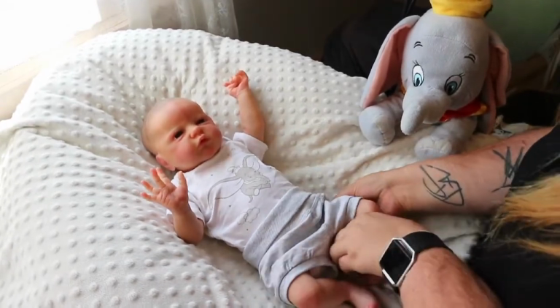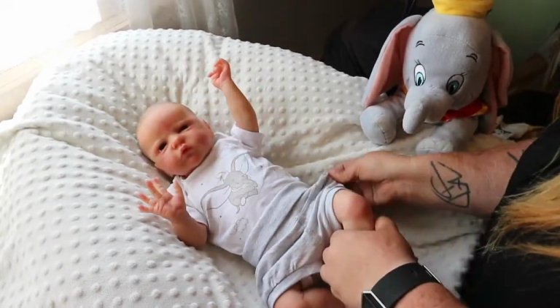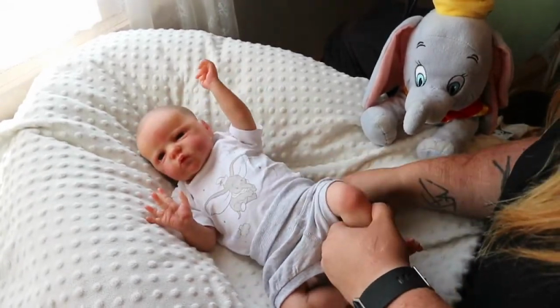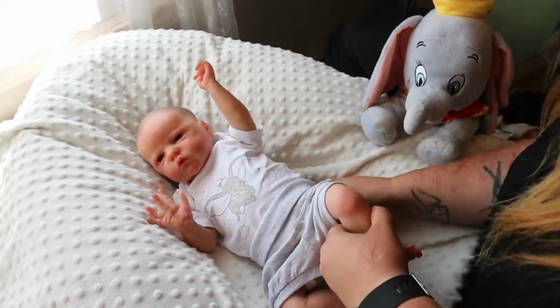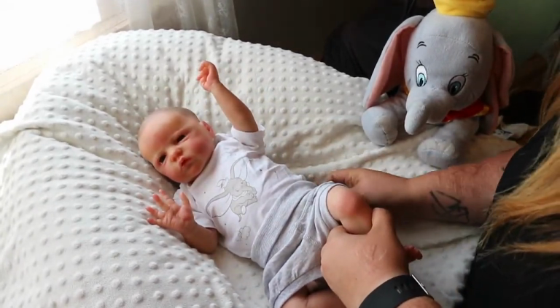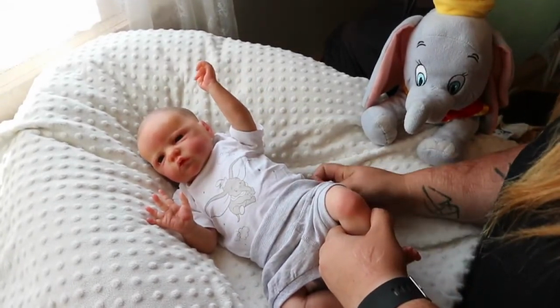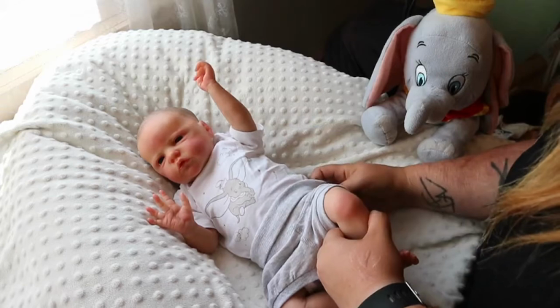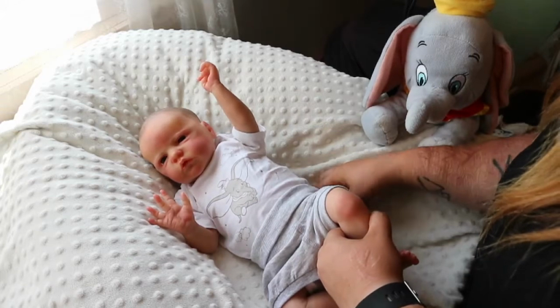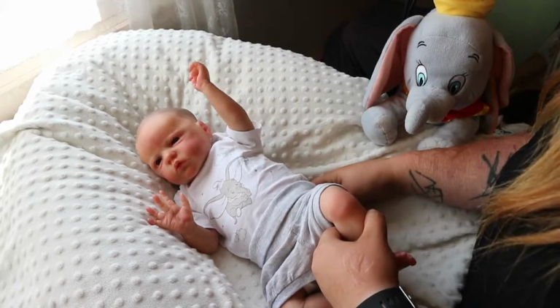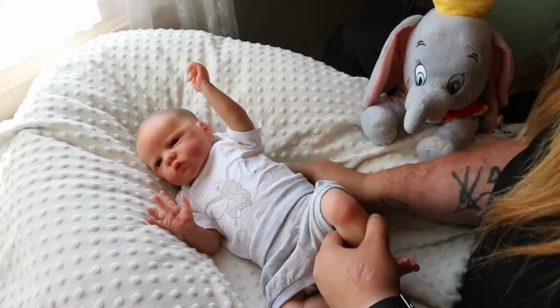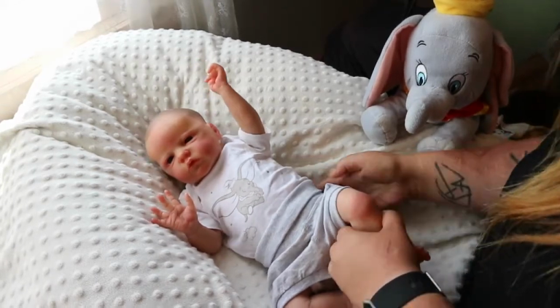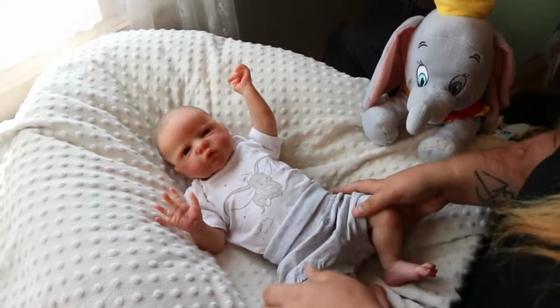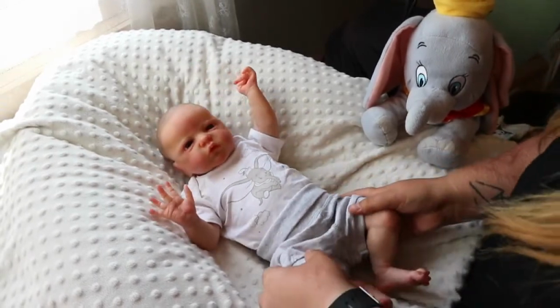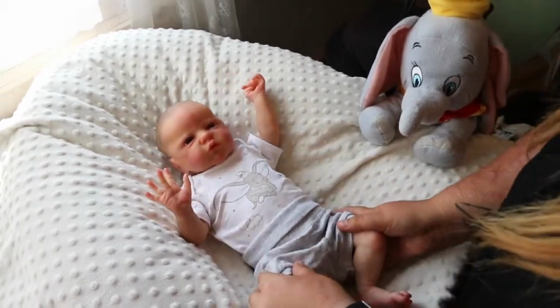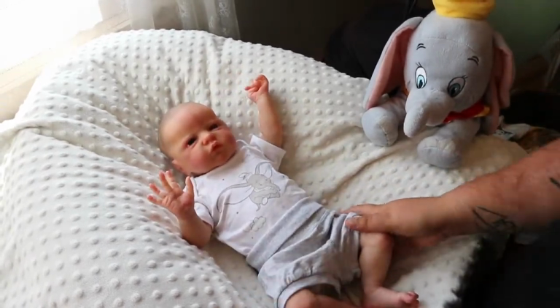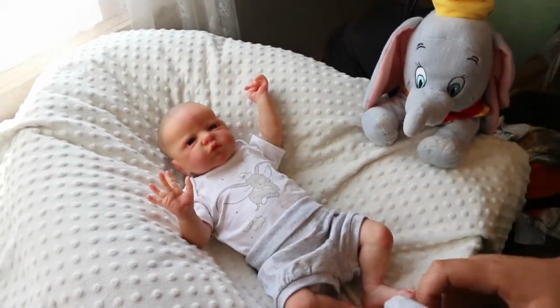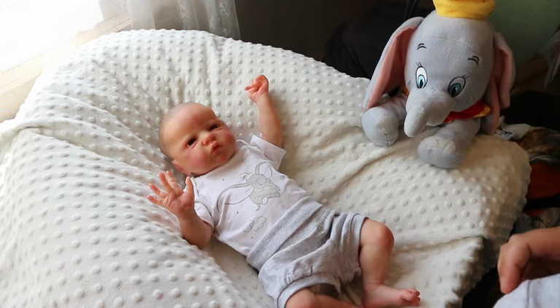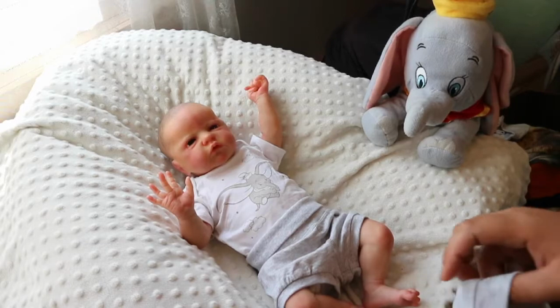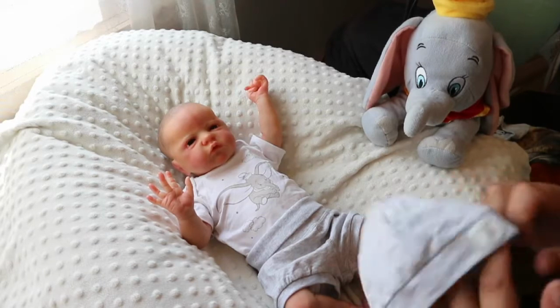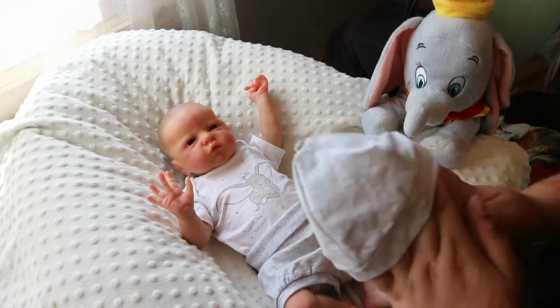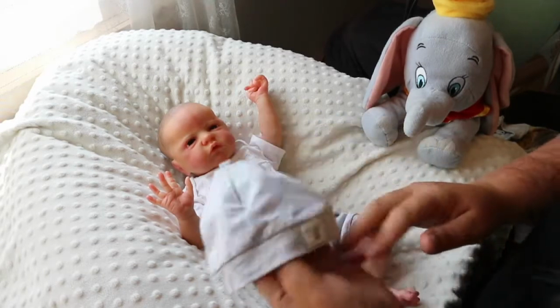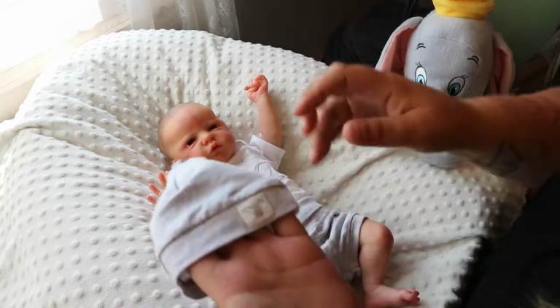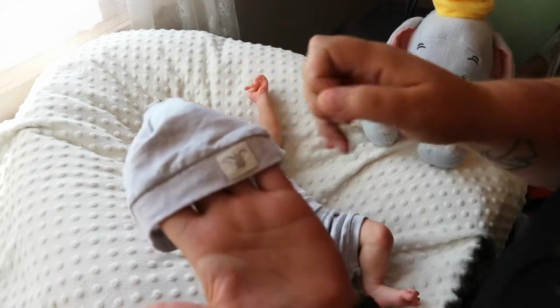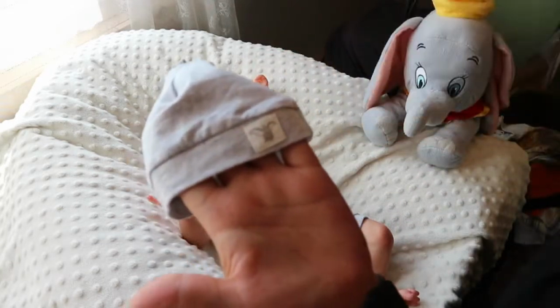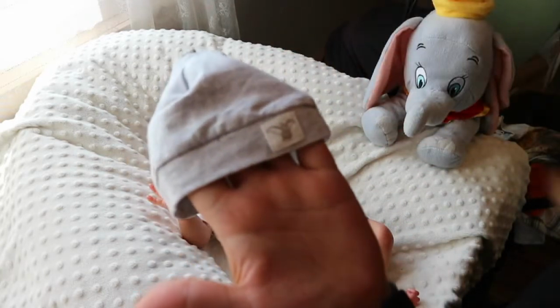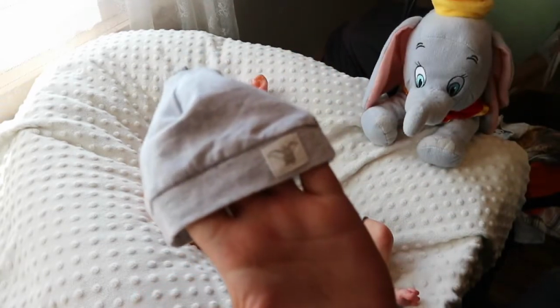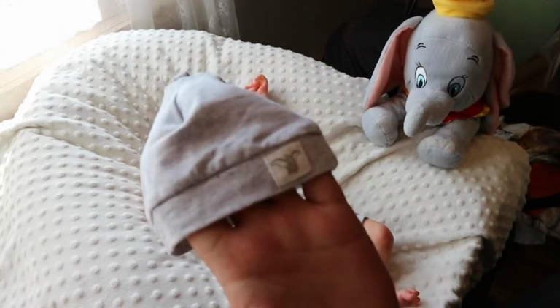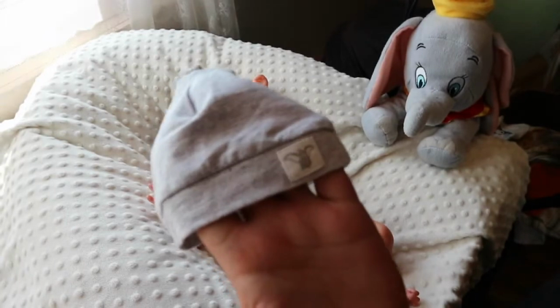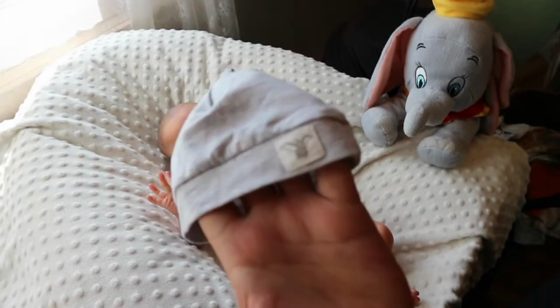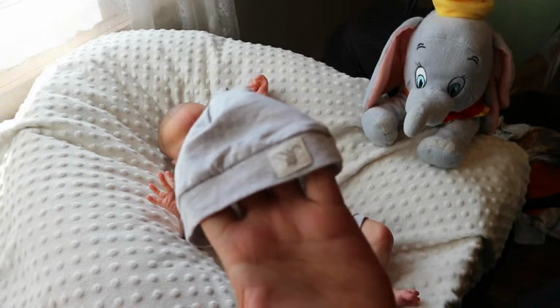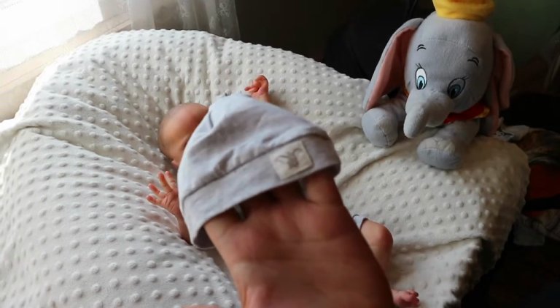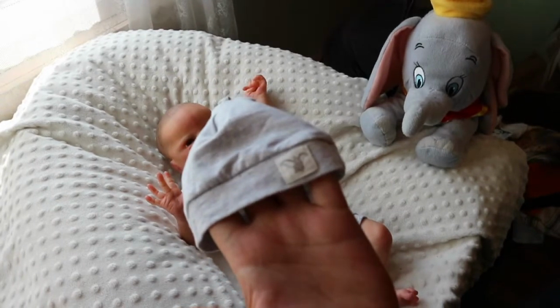I just don't have the patience to wait for stuff. But looky — little Christopher — and the hat also has a little Dumbo tag!